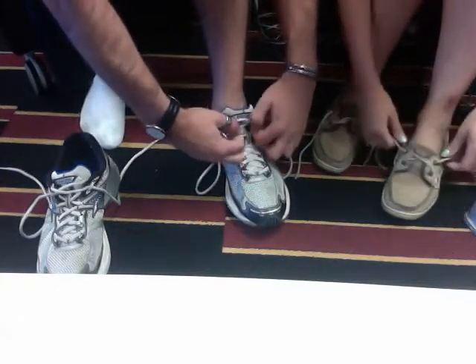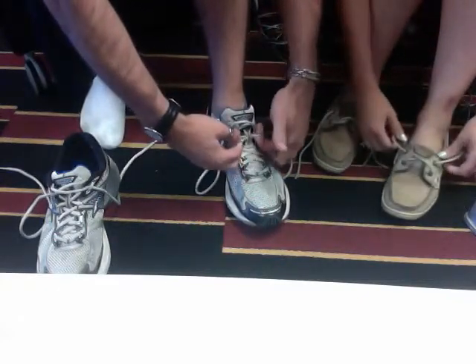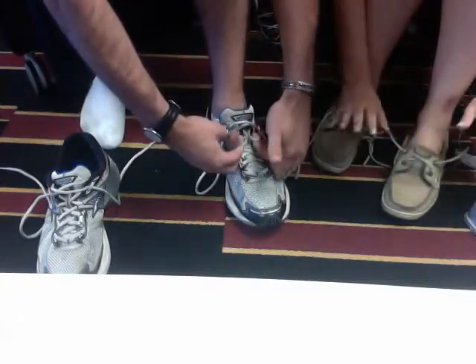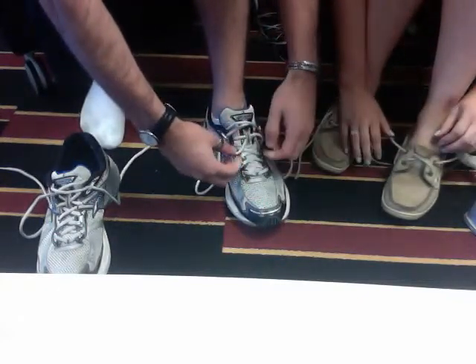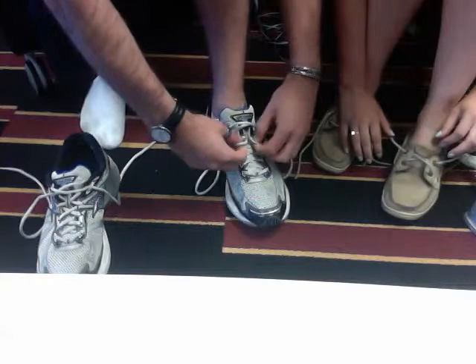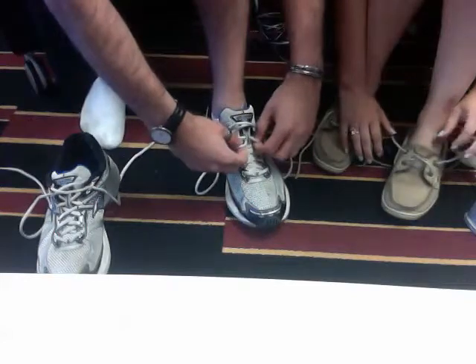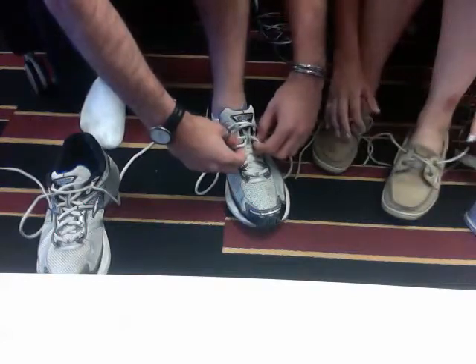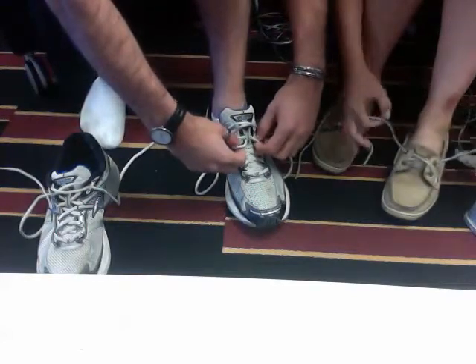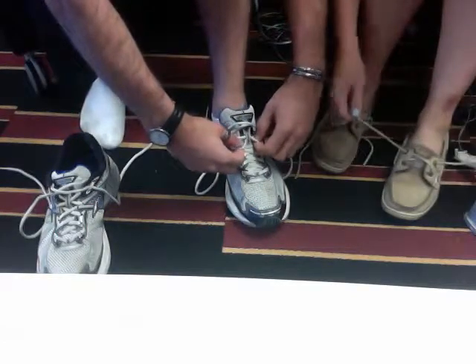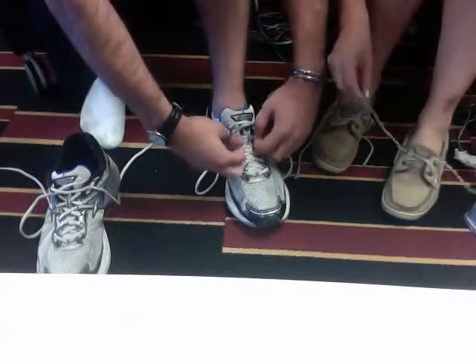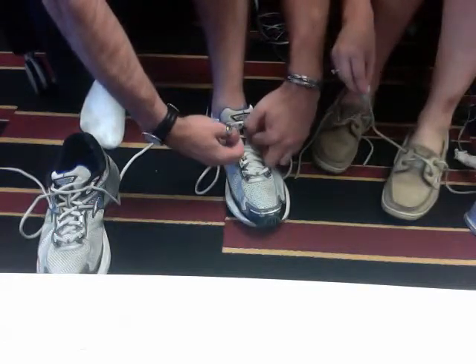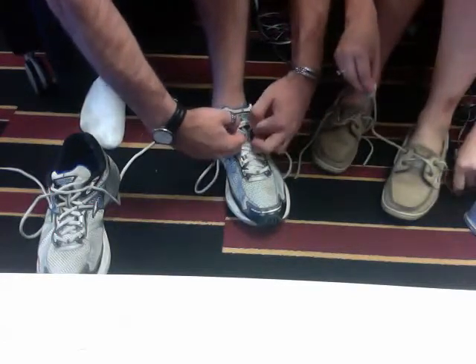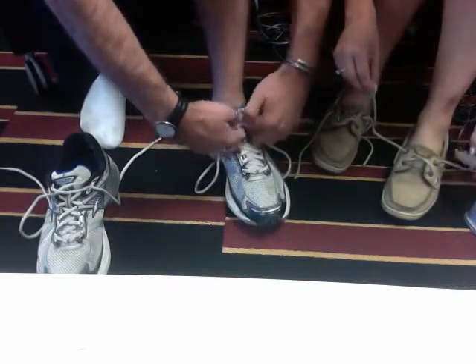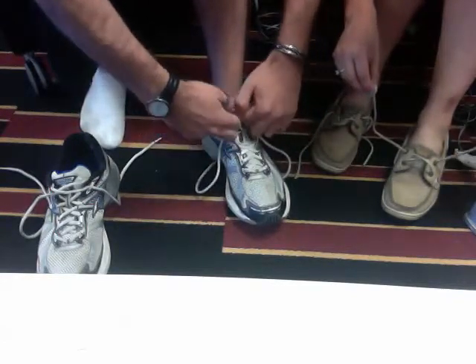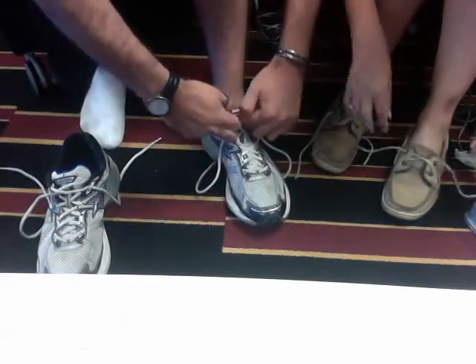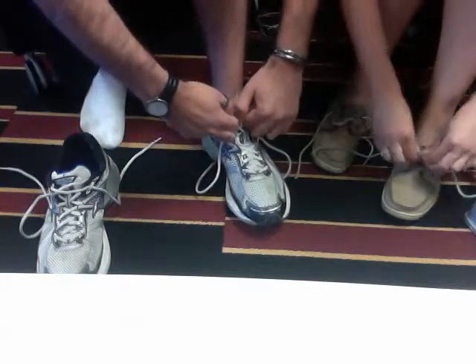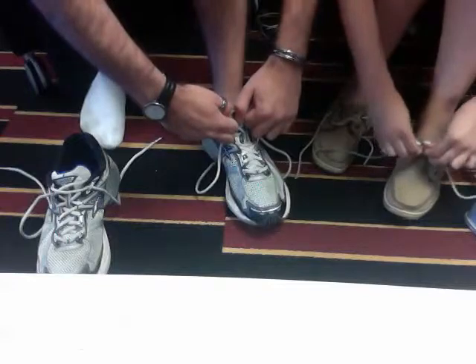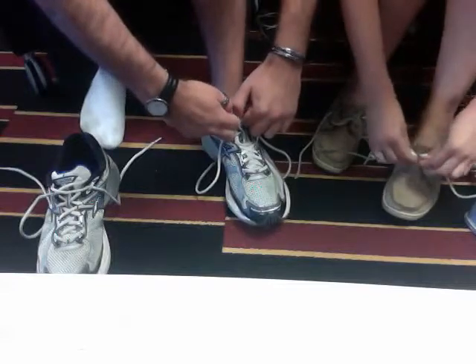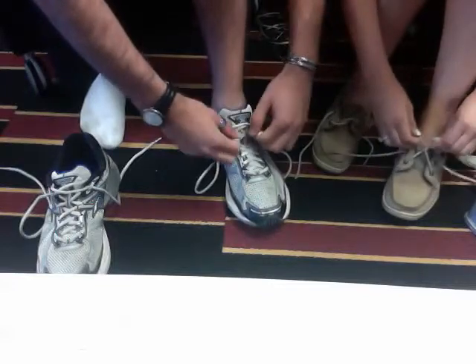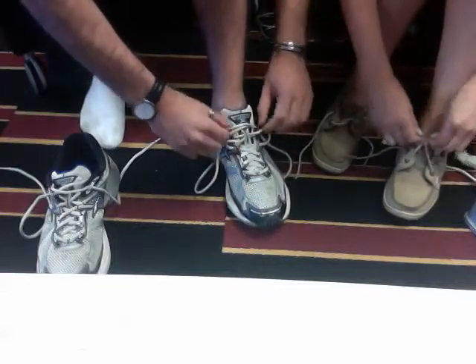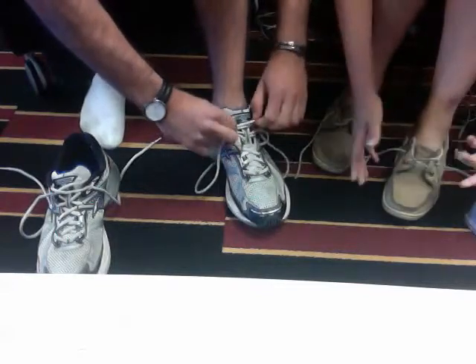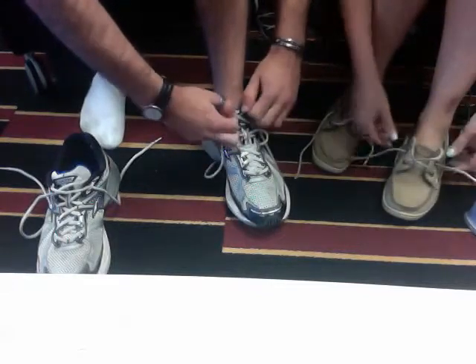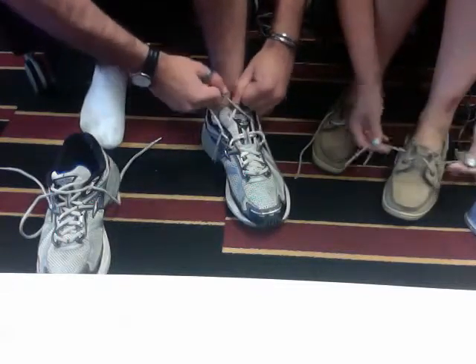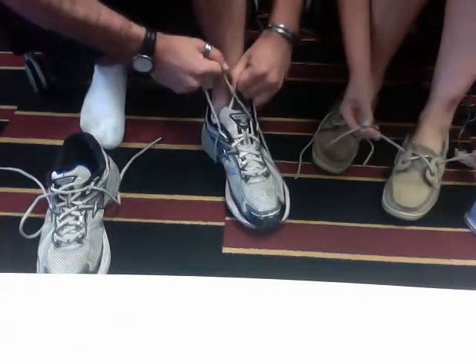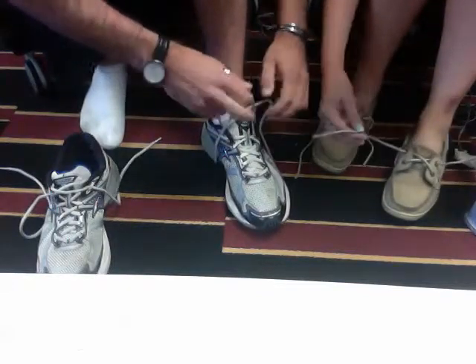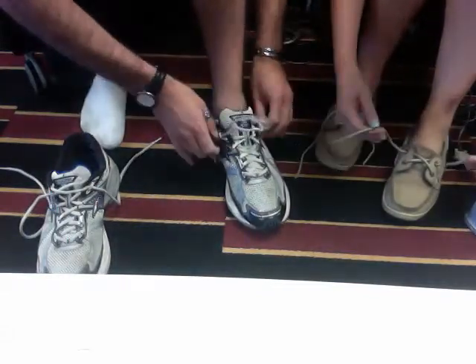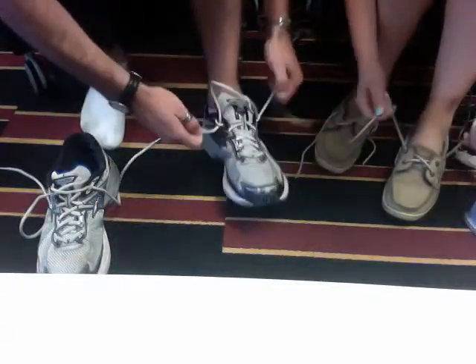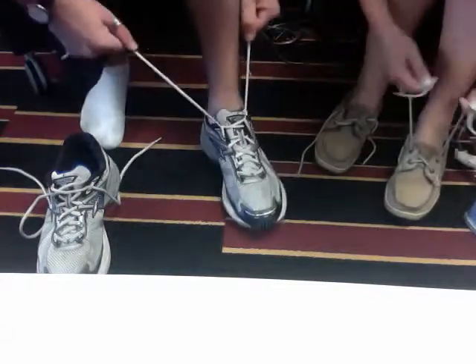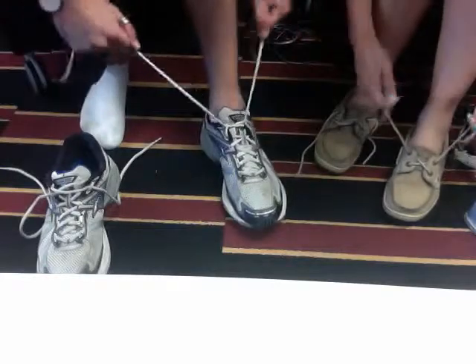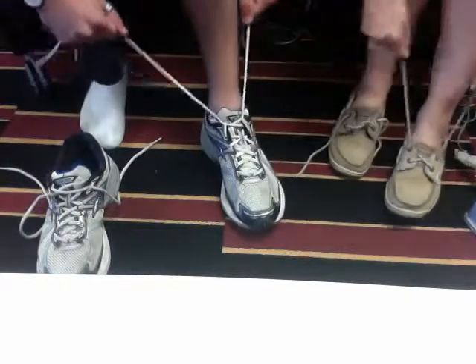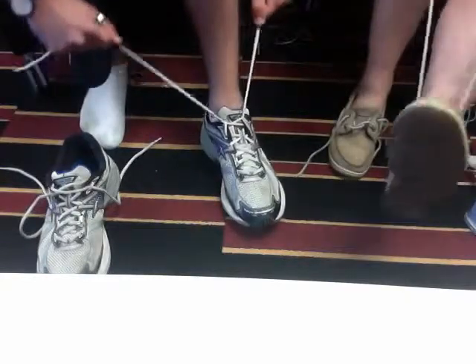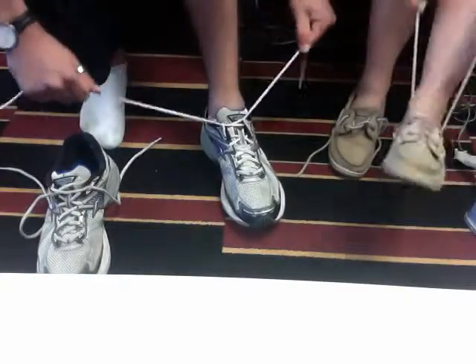To tighten the laces, on your shoe it looks like there's just two laces — you want to pull them up, make sure it's tight. Or in case it's a different type of shoe, you can just pull it. Make sure it's tight.